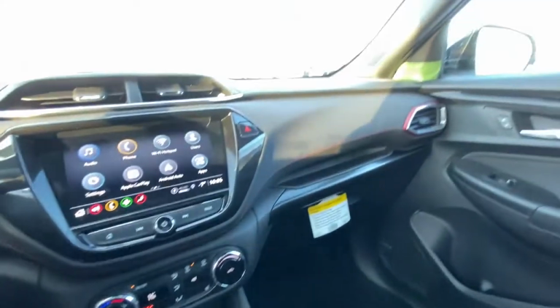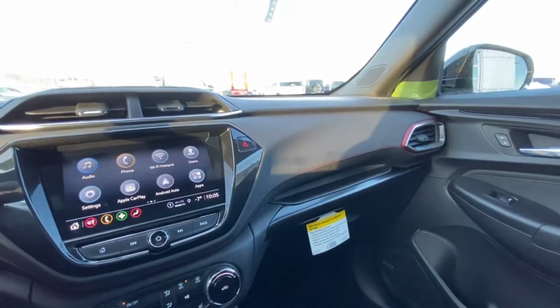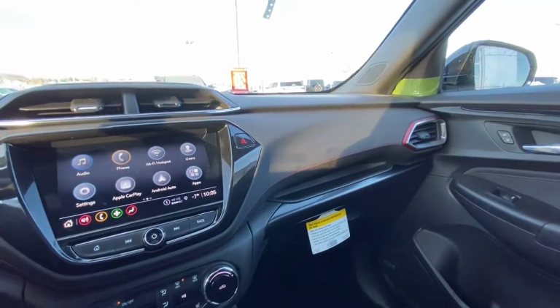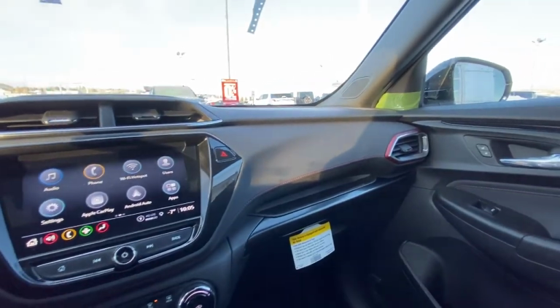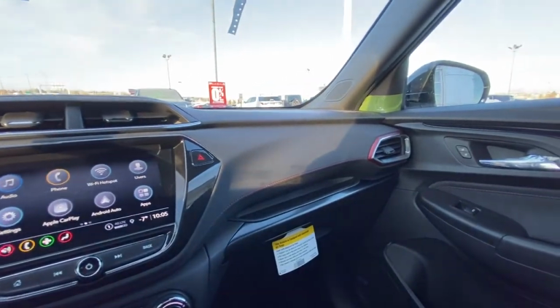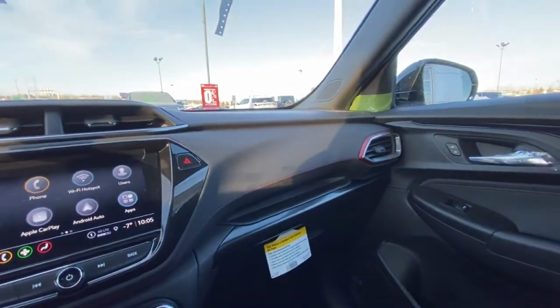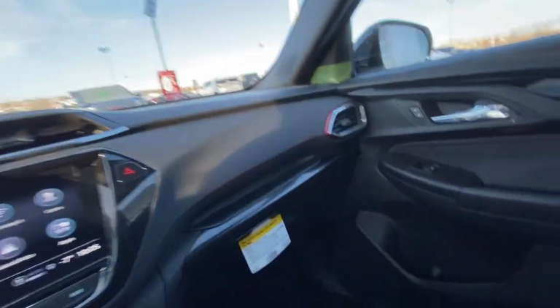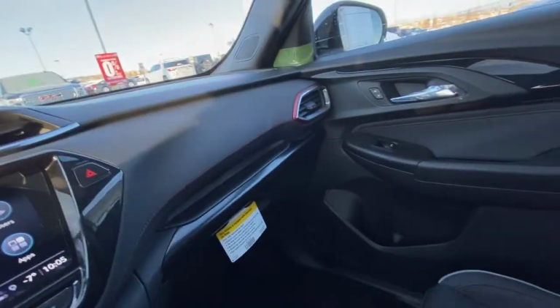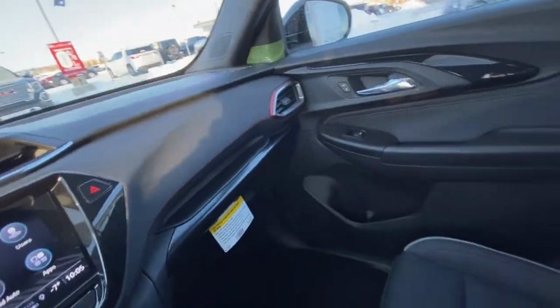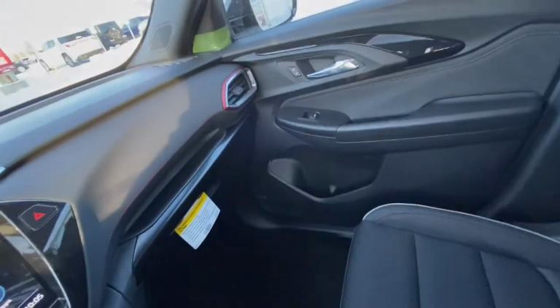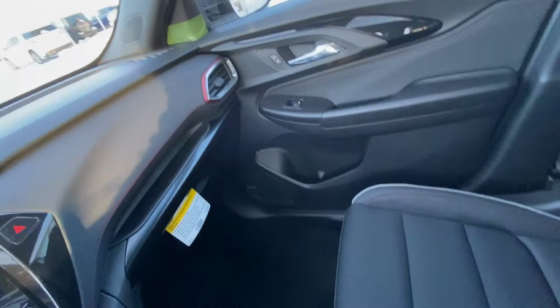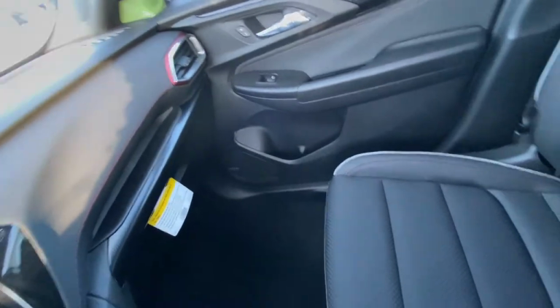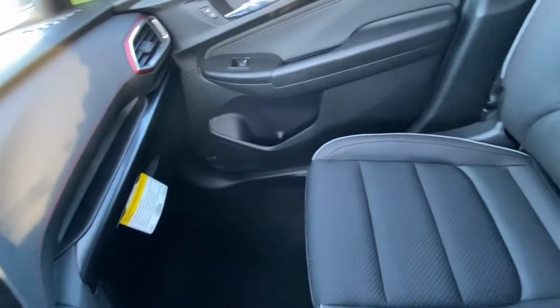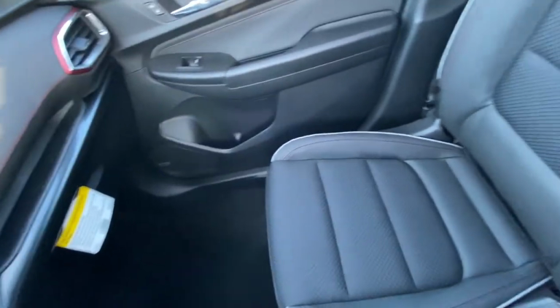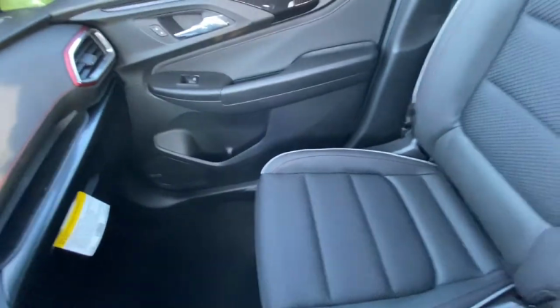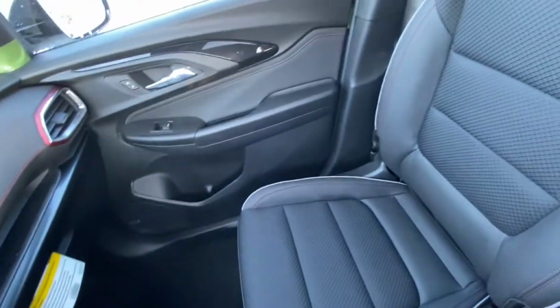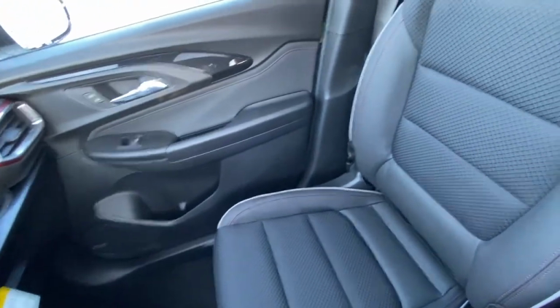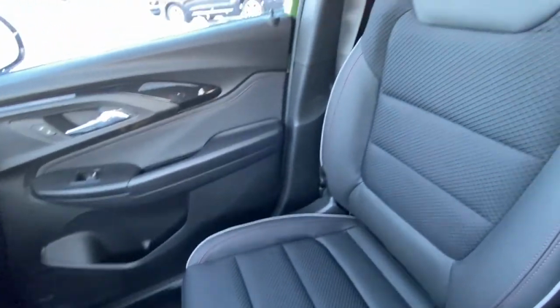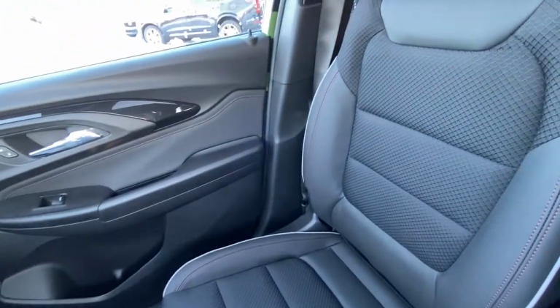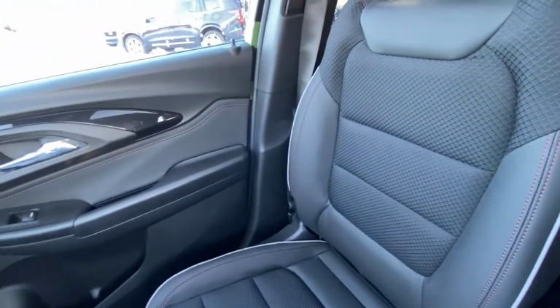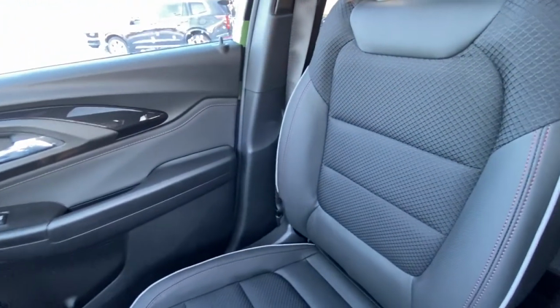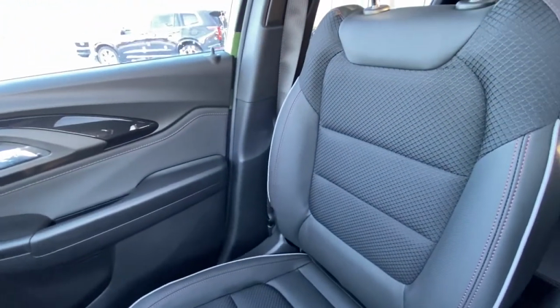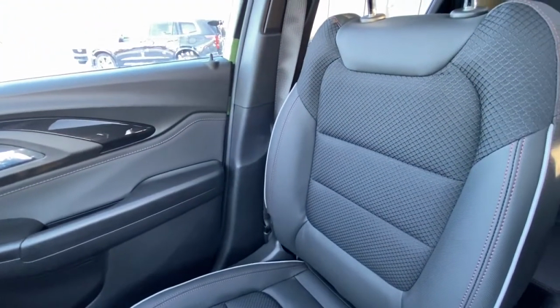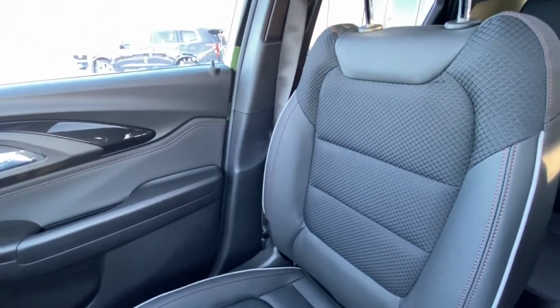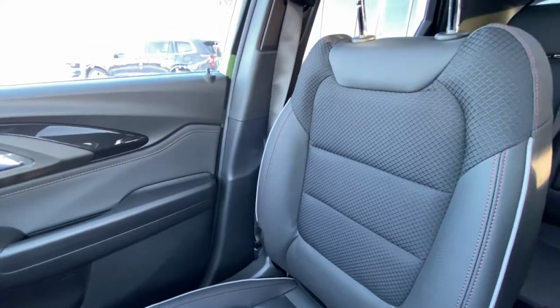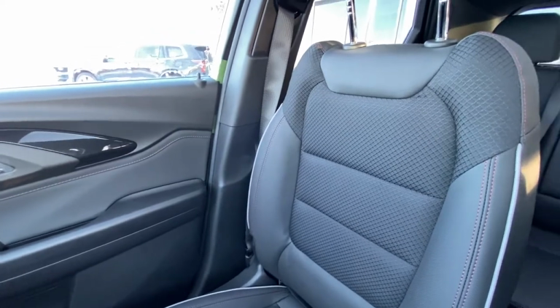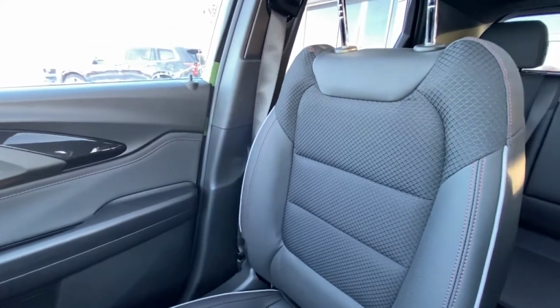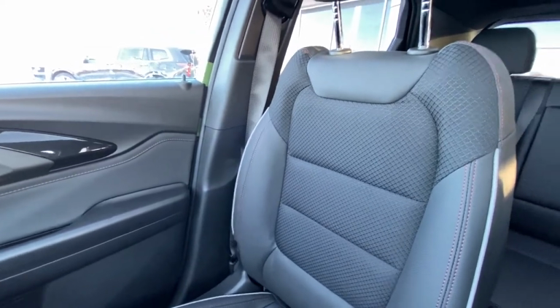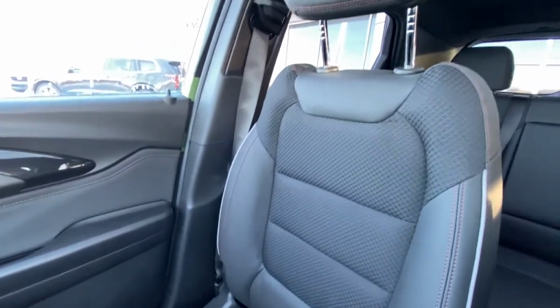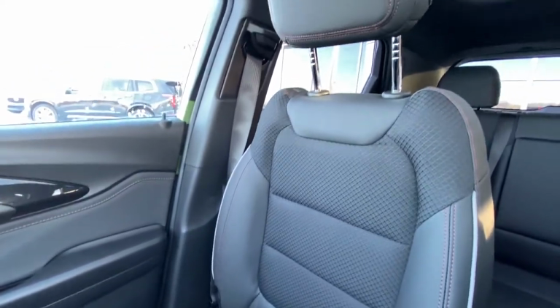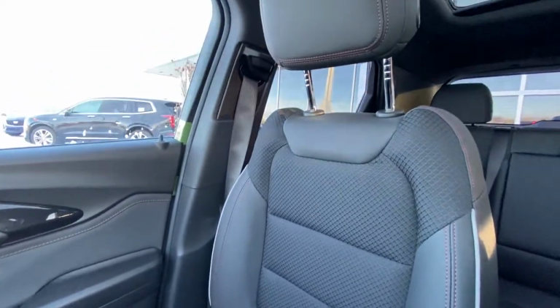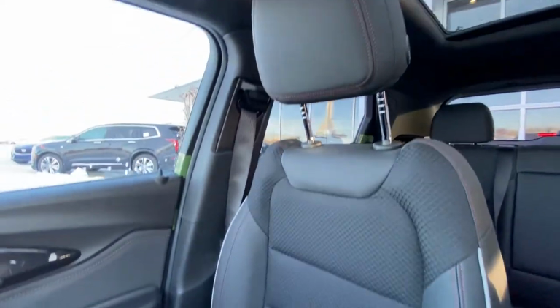We have the red accents all the way throughout. Bose audio giving you that crisp sound, and cloth and leather heated seats with the red stitching and sporty material.